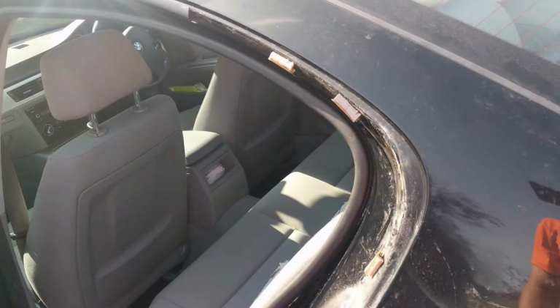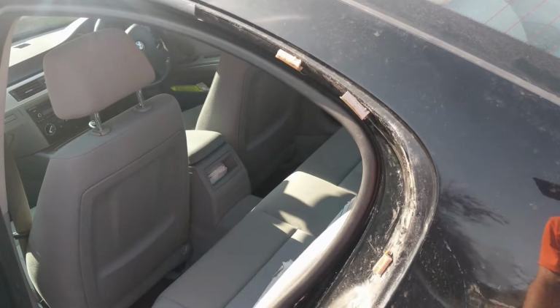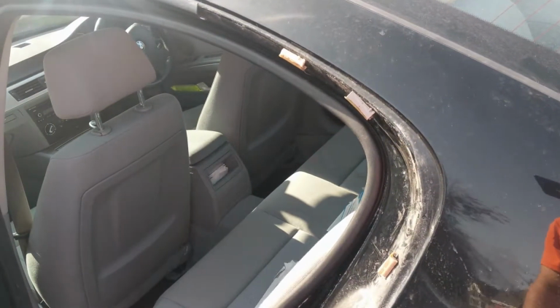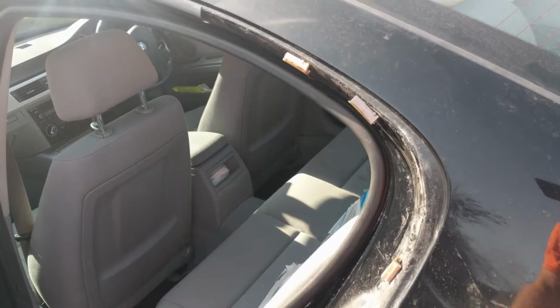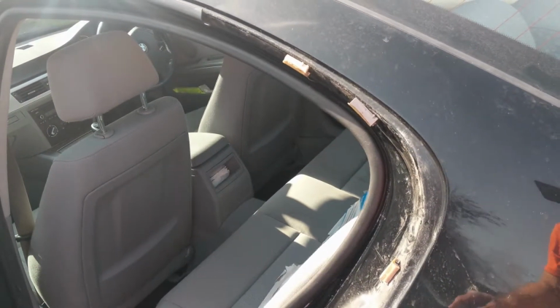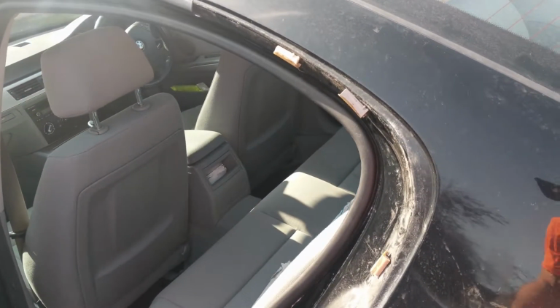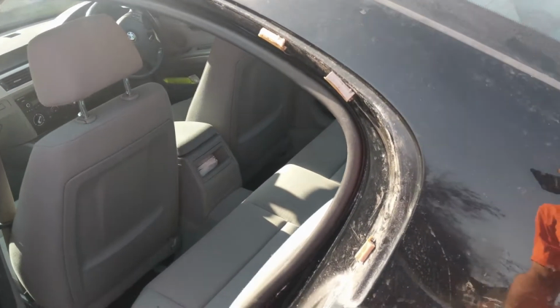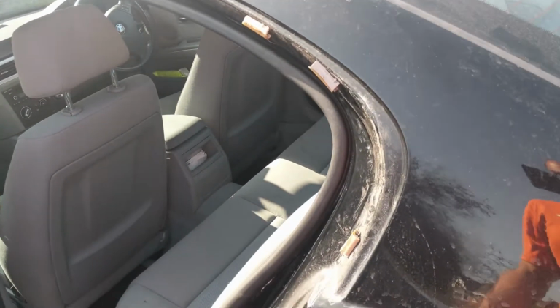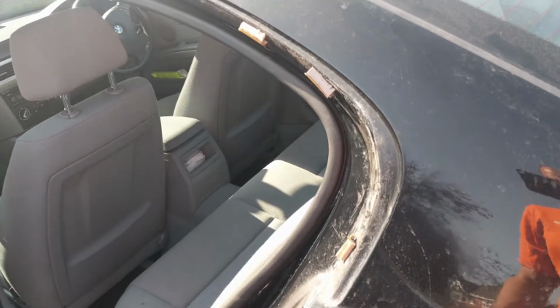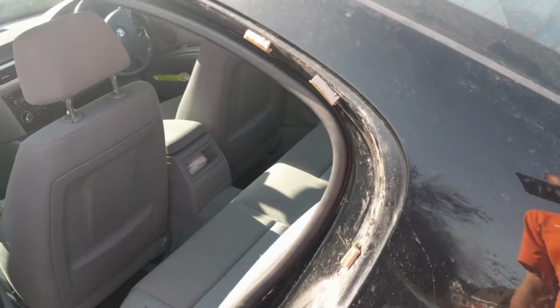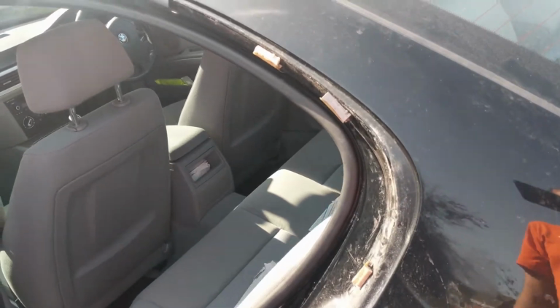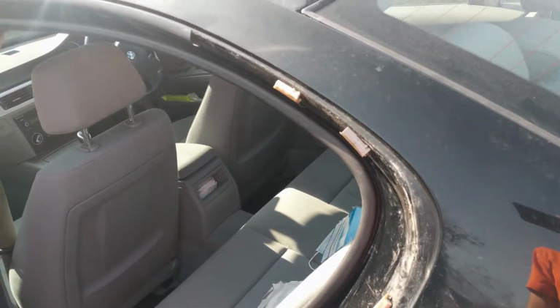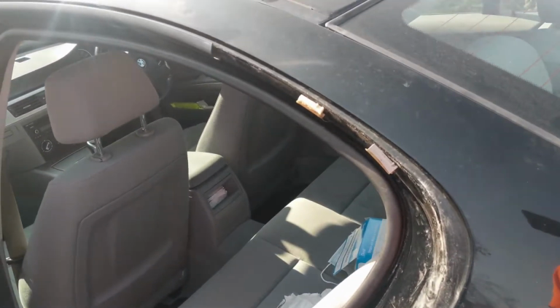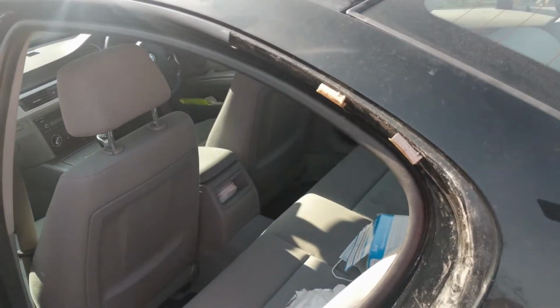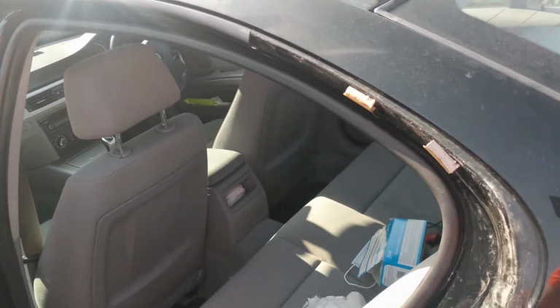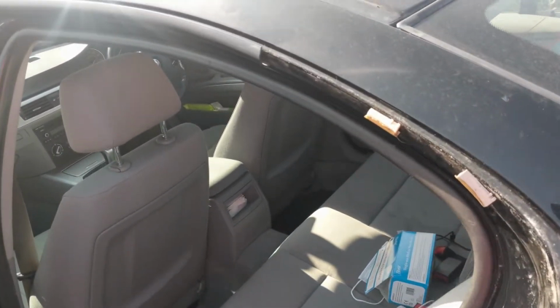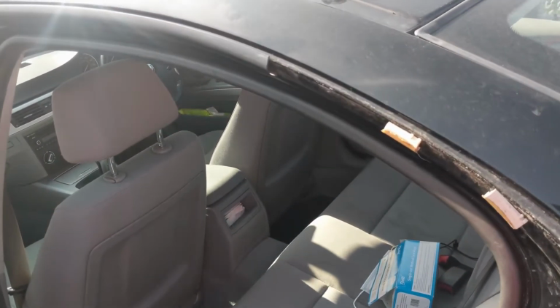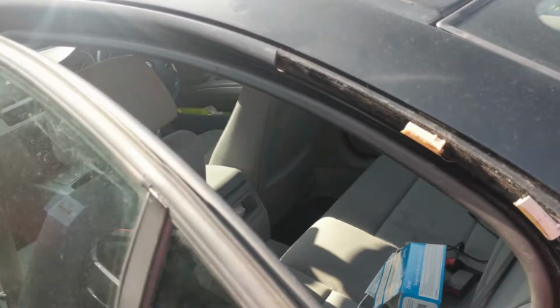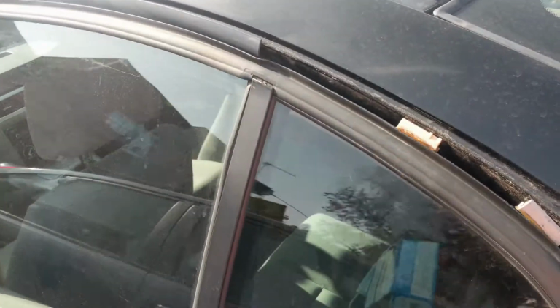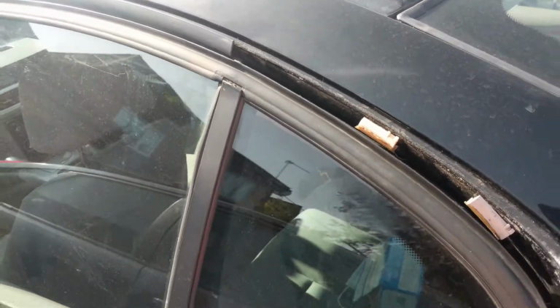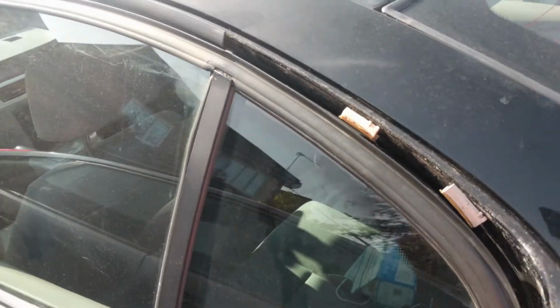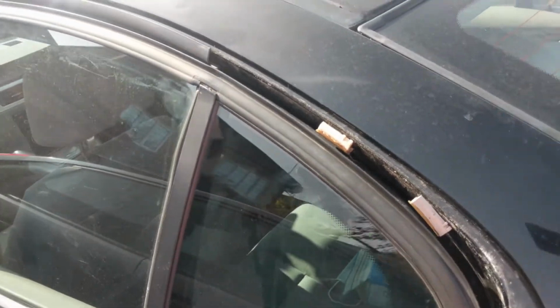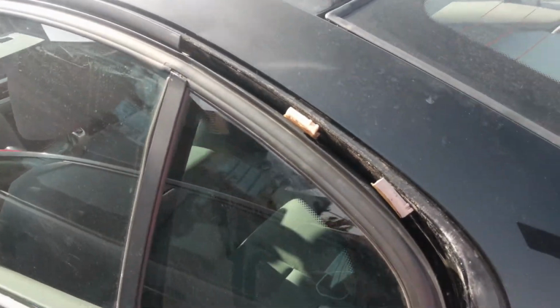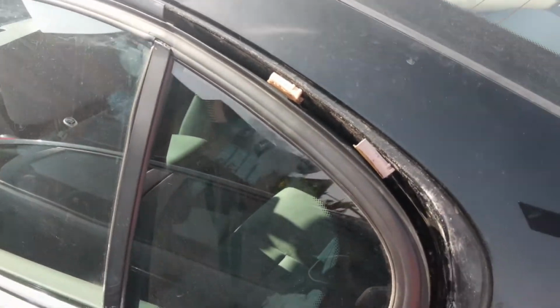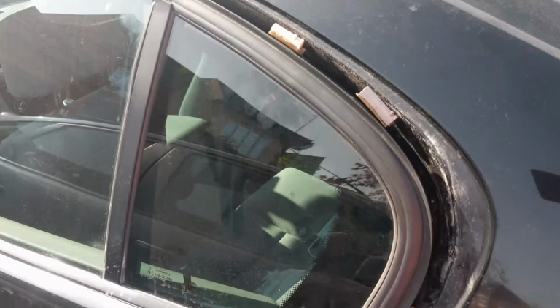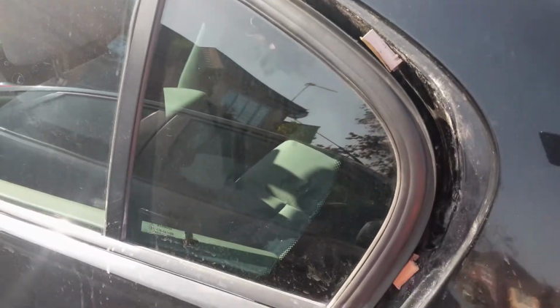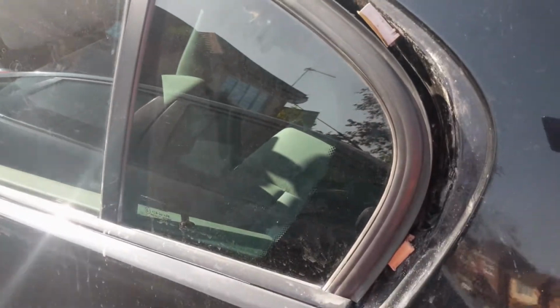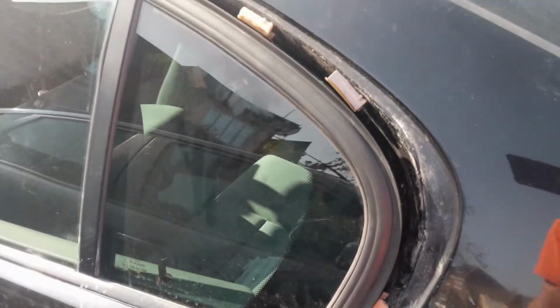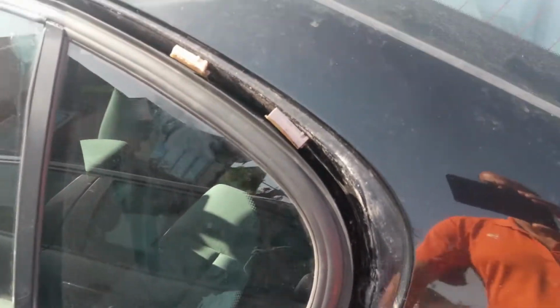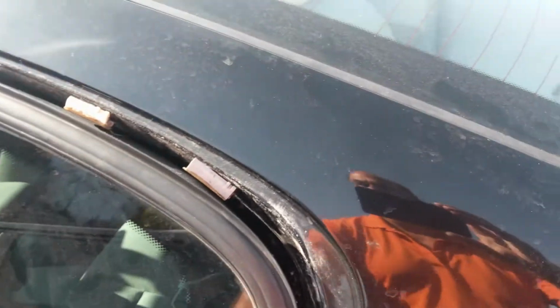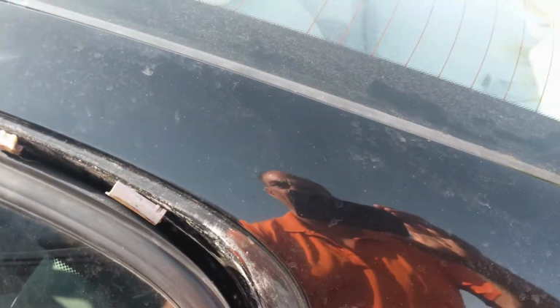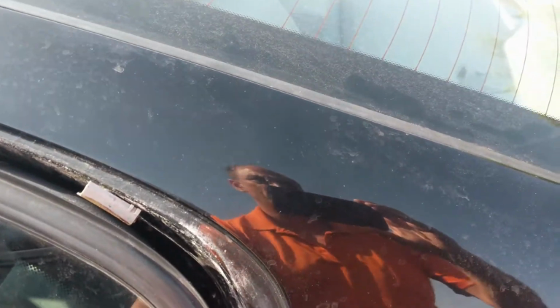I've been asked to do a couple of fixes on this car. First is that this door trim here has completely come off.